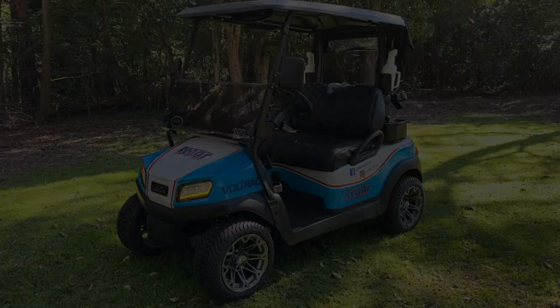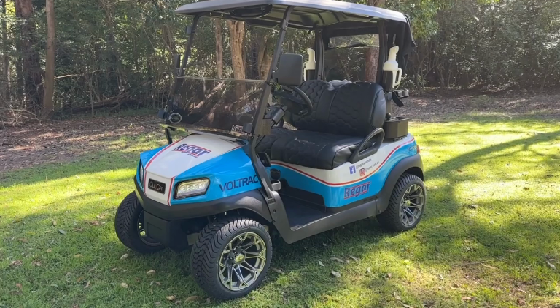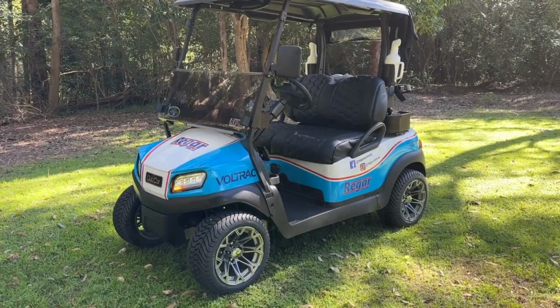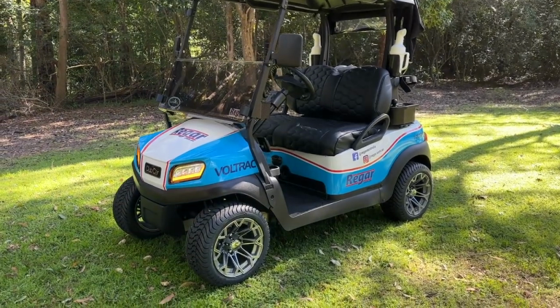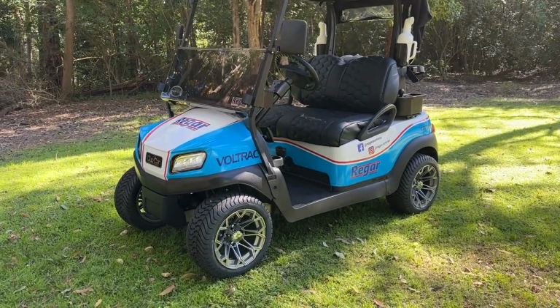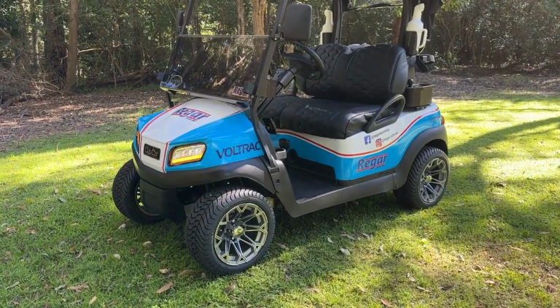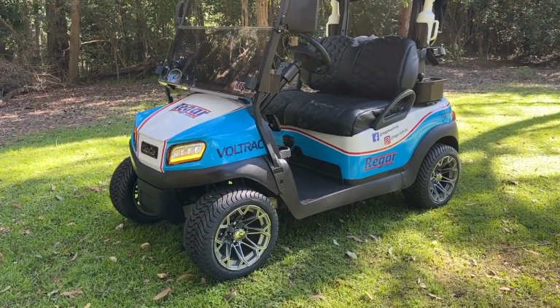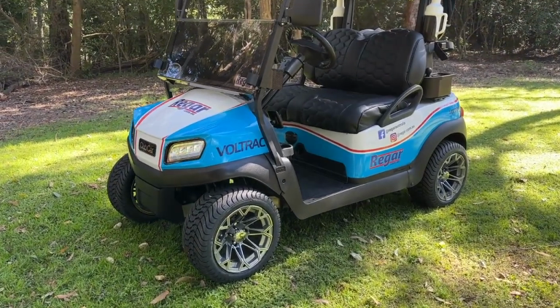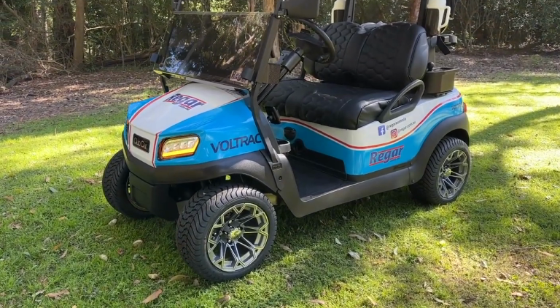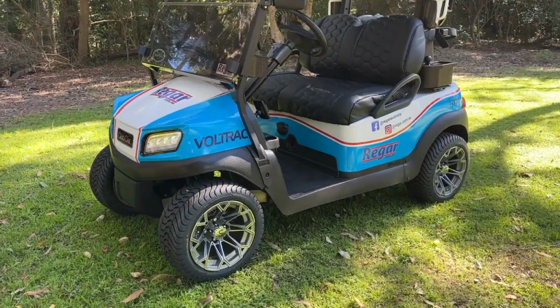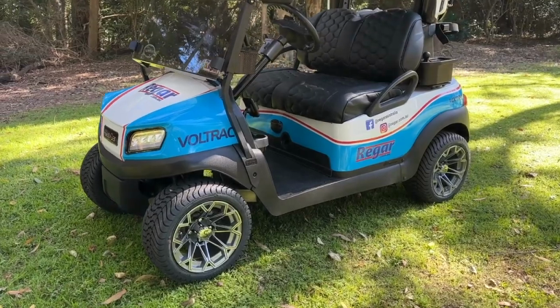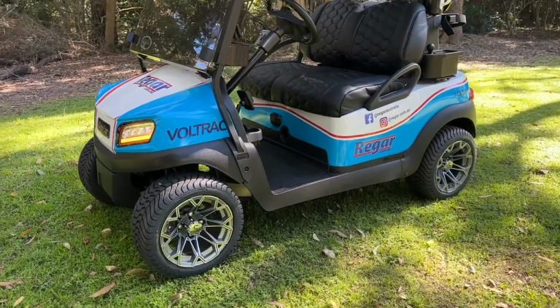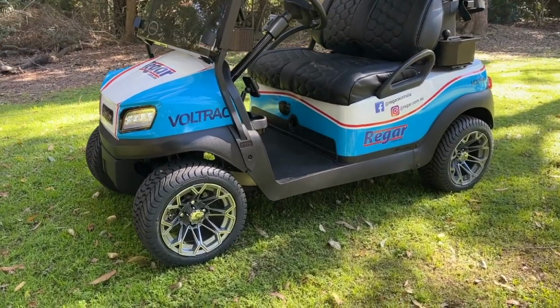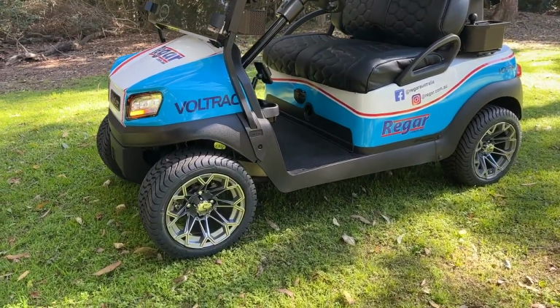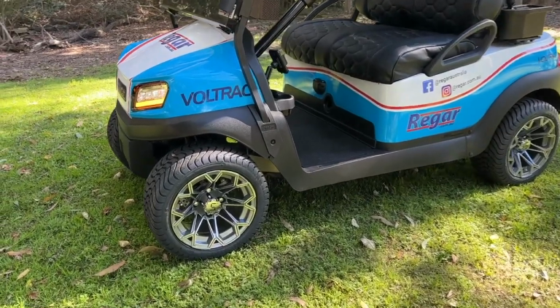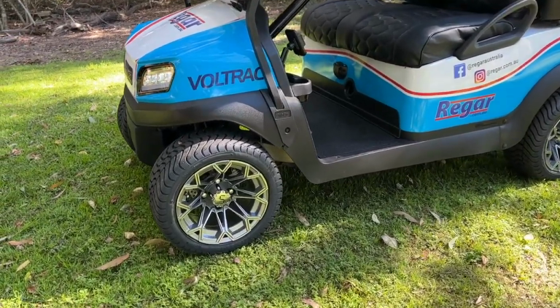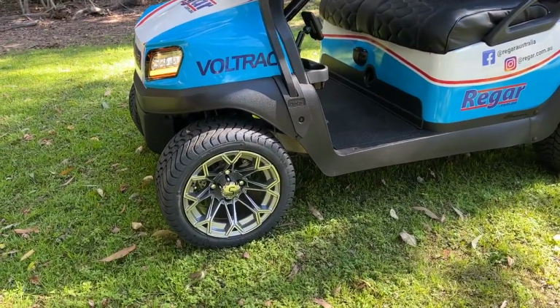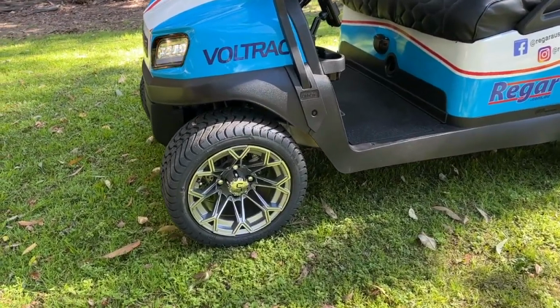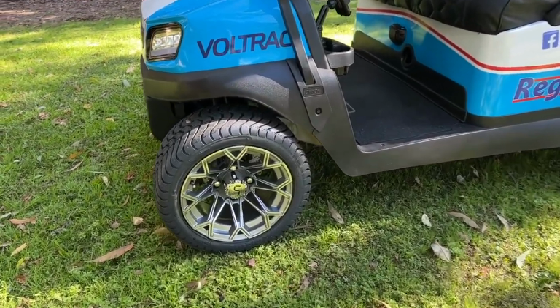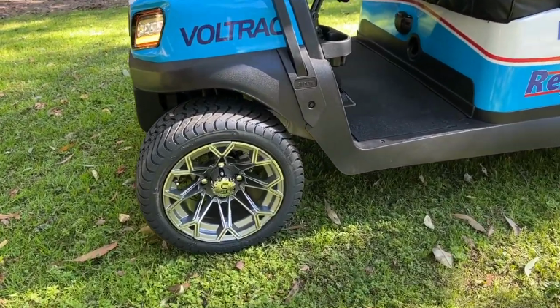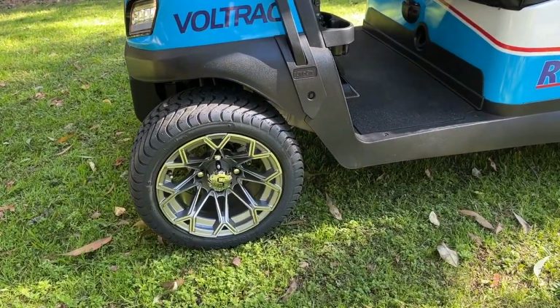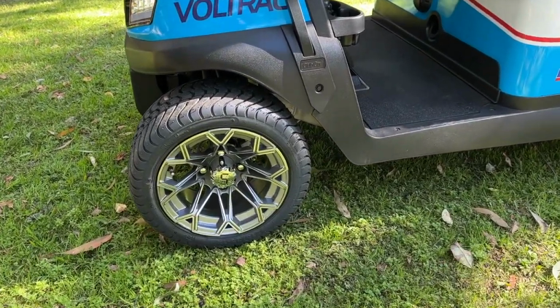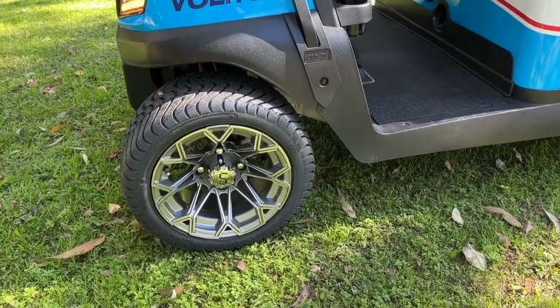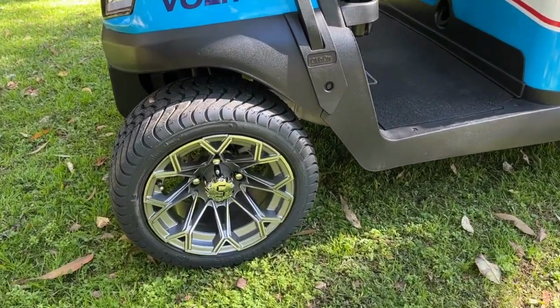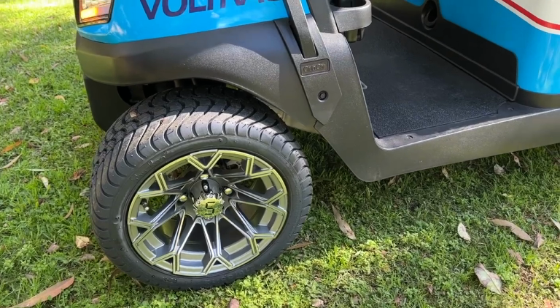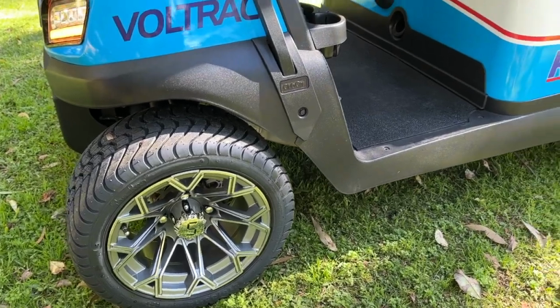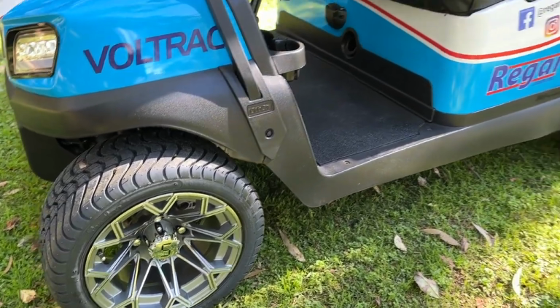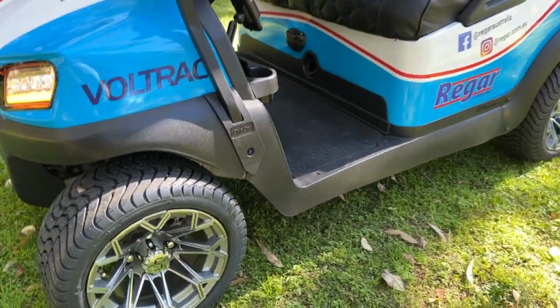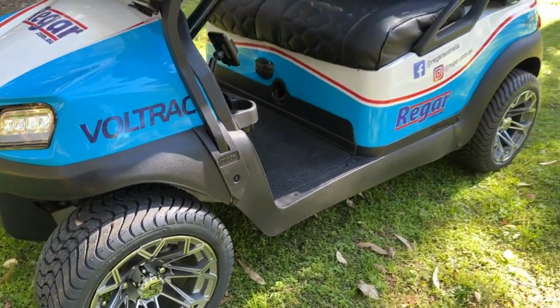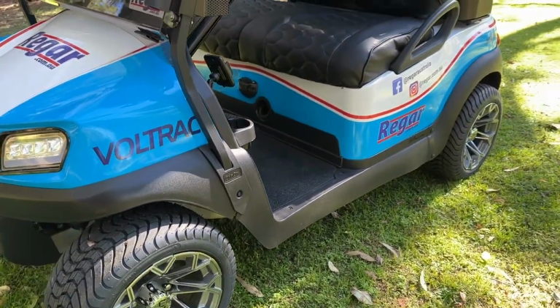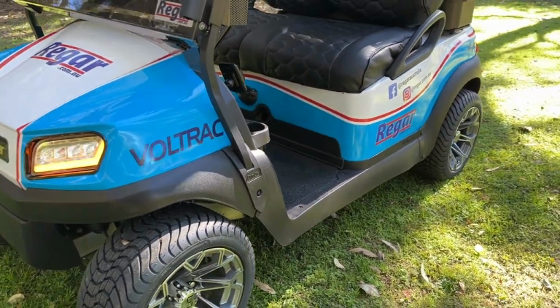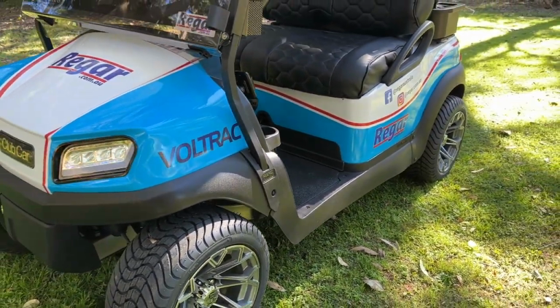Here we have a Club Car Tempo fitted with parts and accessories from Regar Australia. First up we've got these 12-inch Regar Prime wheels. They fit the Club Car really nicely as you can see.